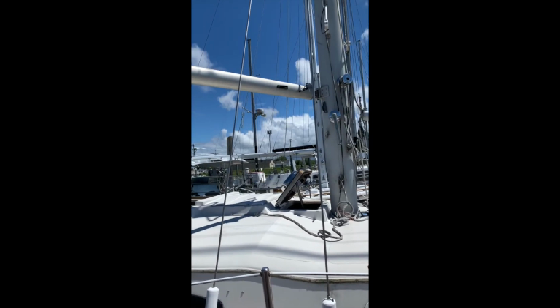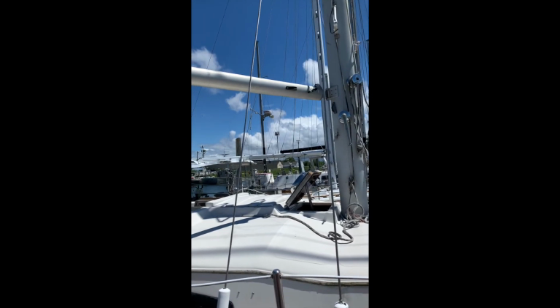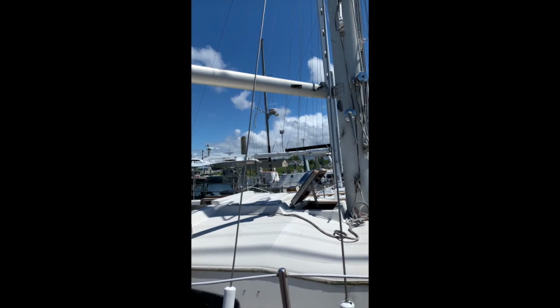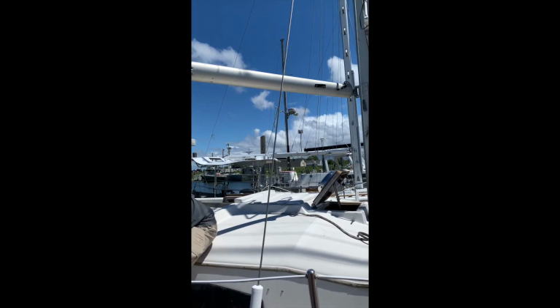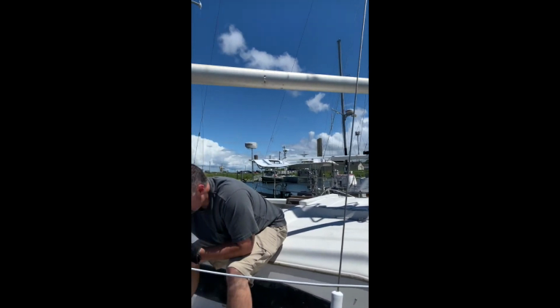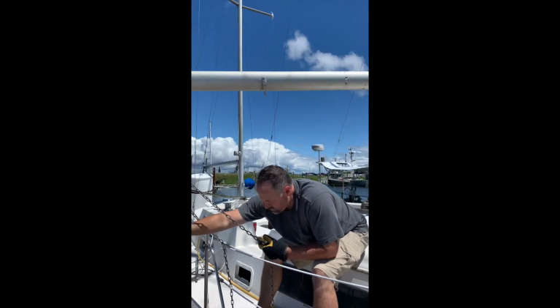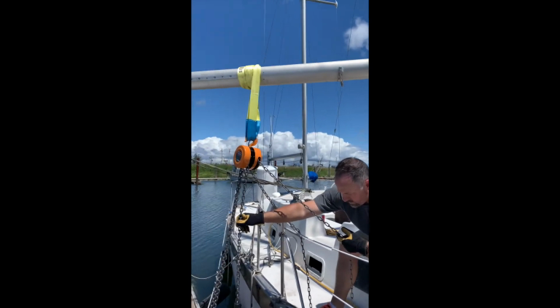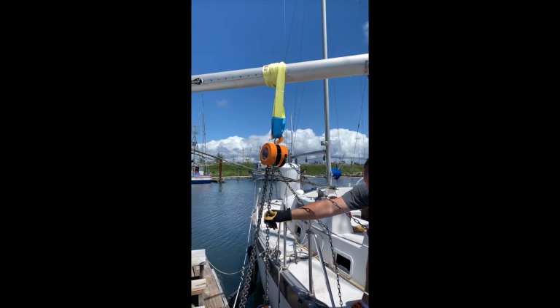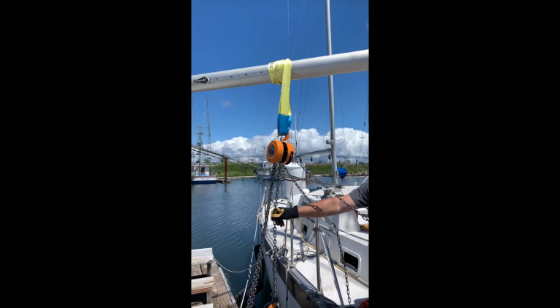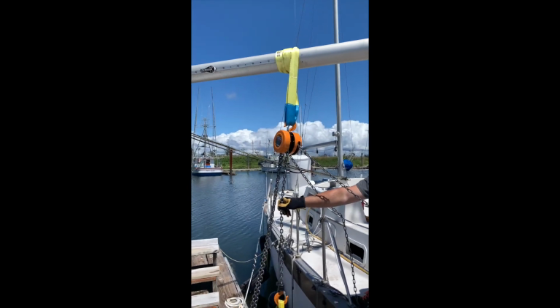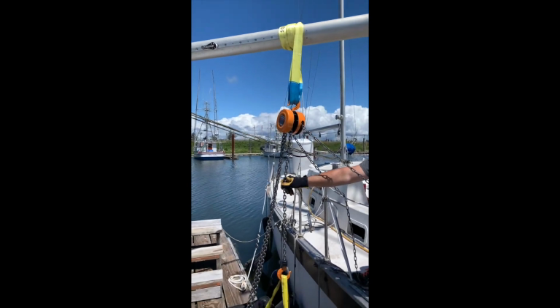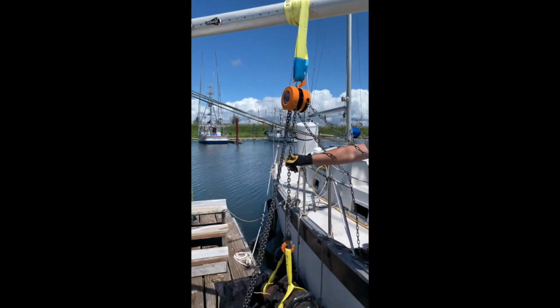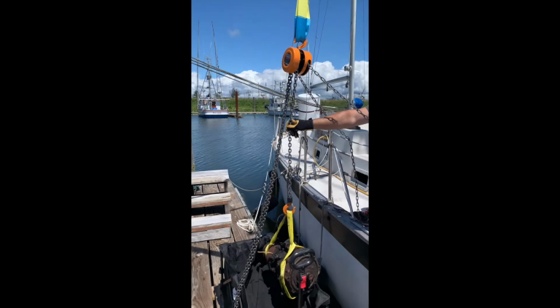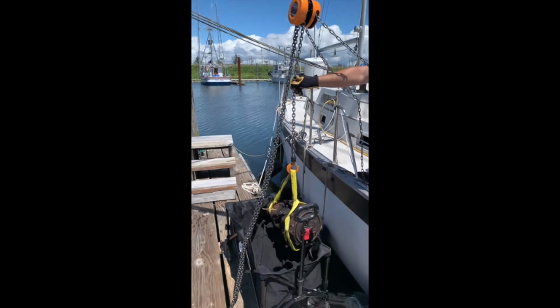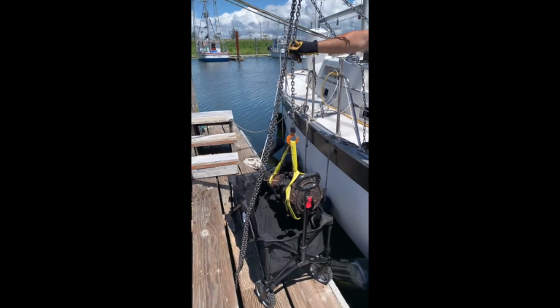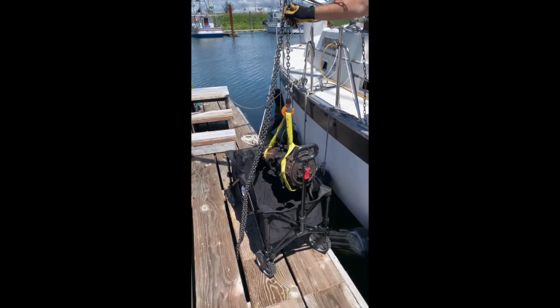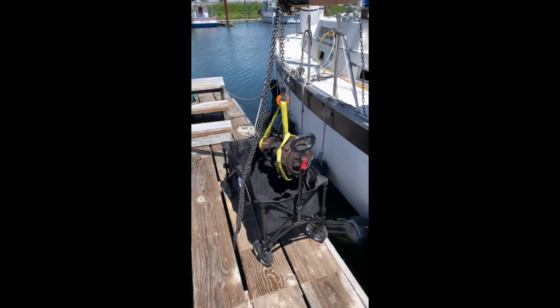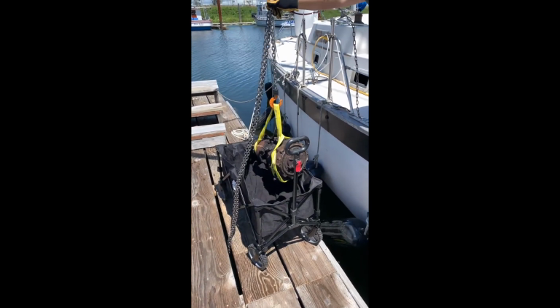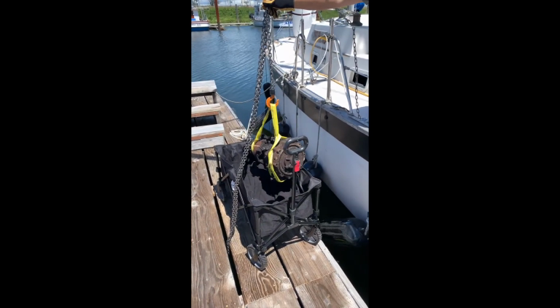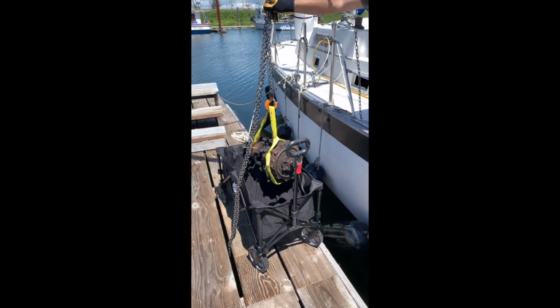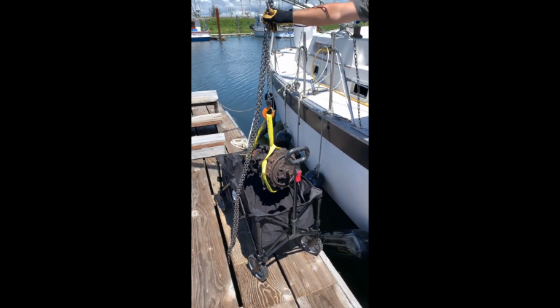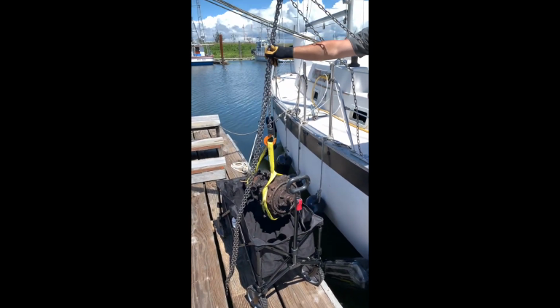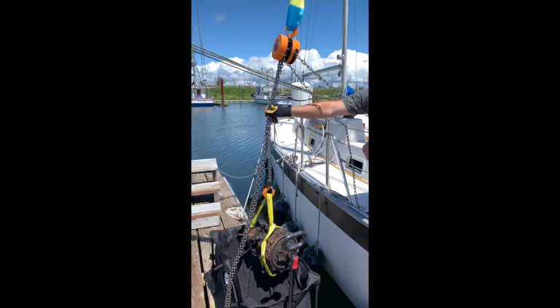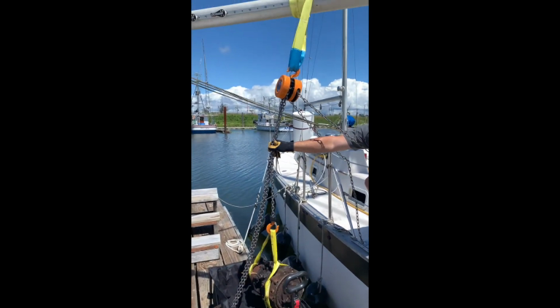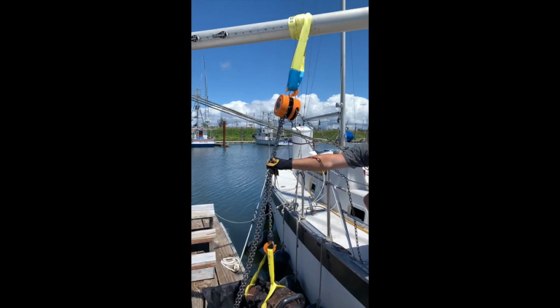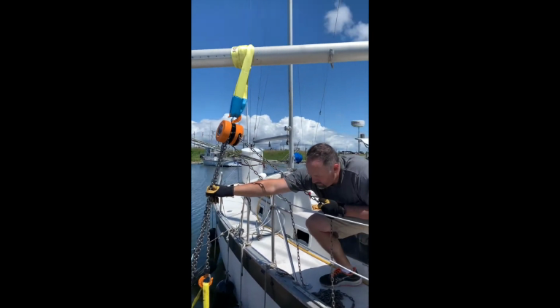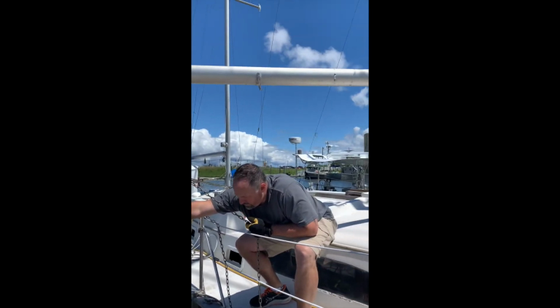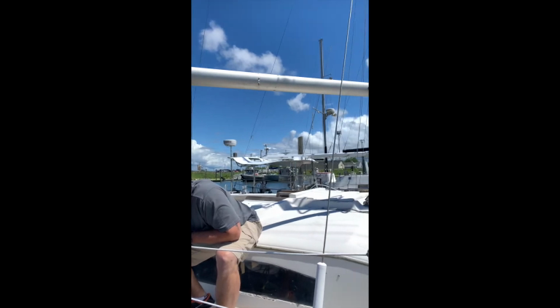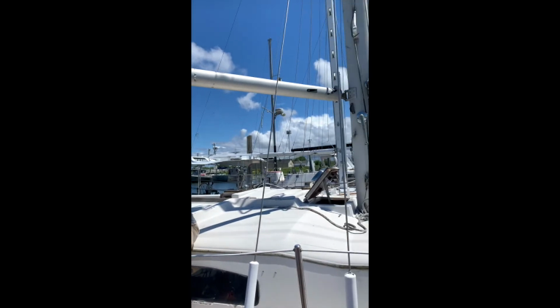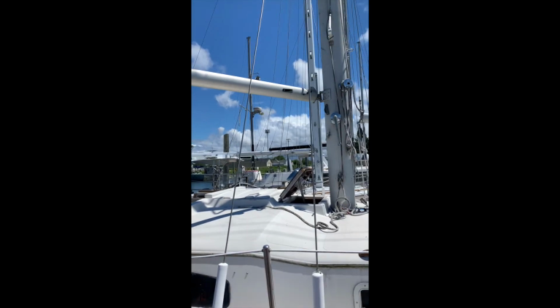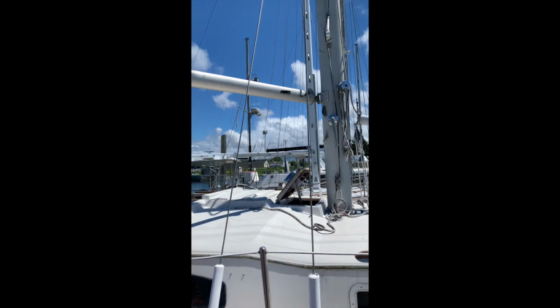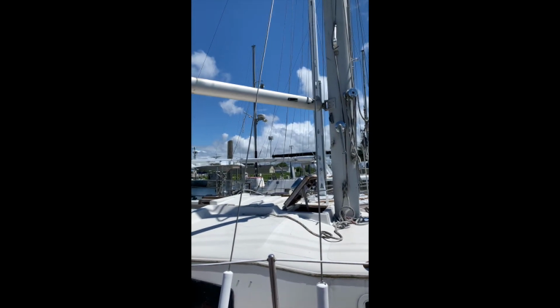You just swung the boom out — there it is — and now we're just loading it into my little wagon to get it in my van. That simple, just like that.